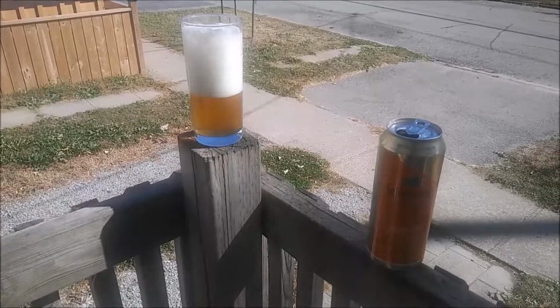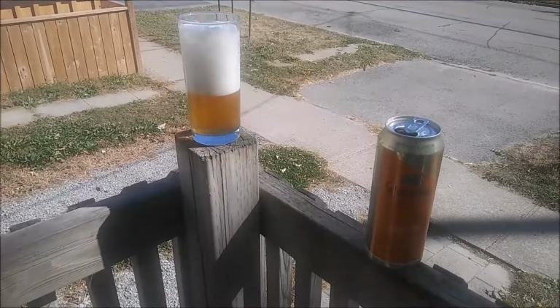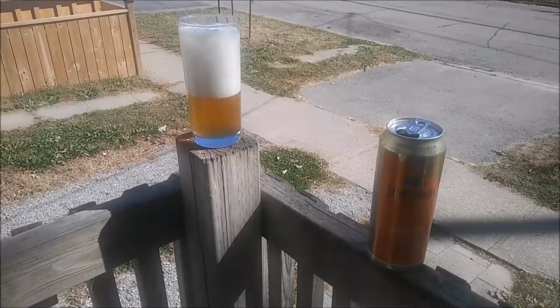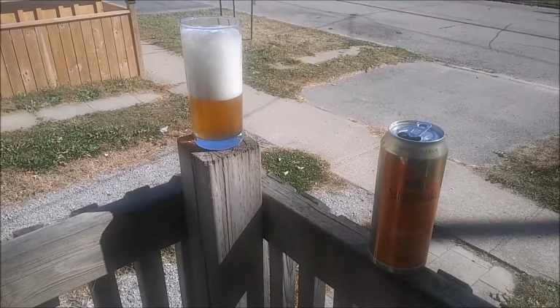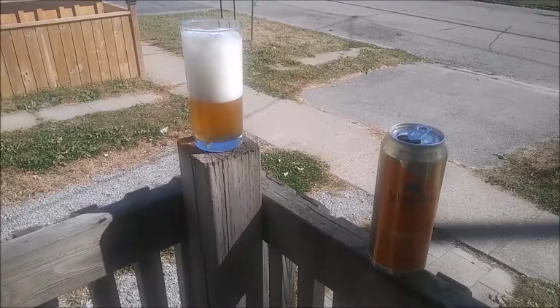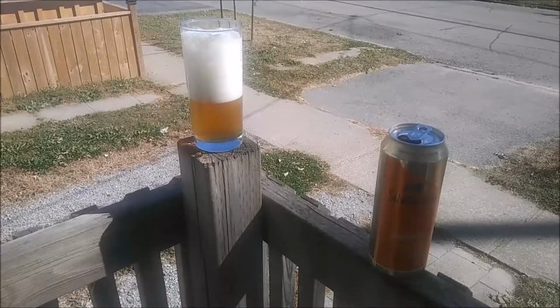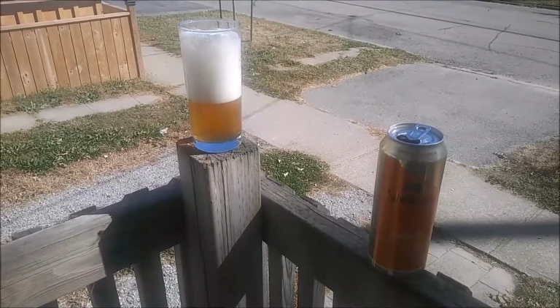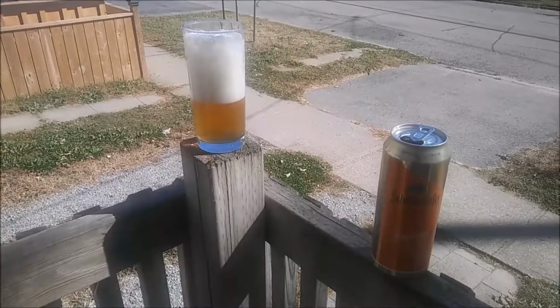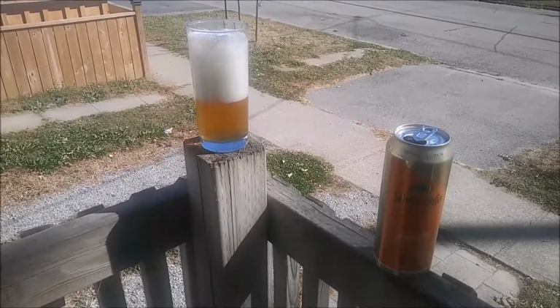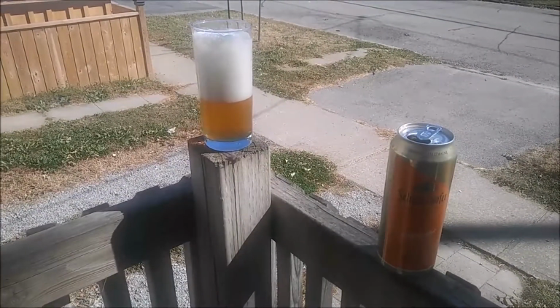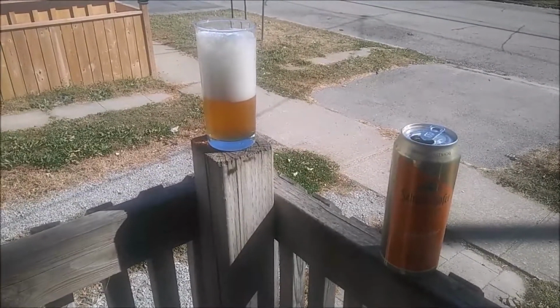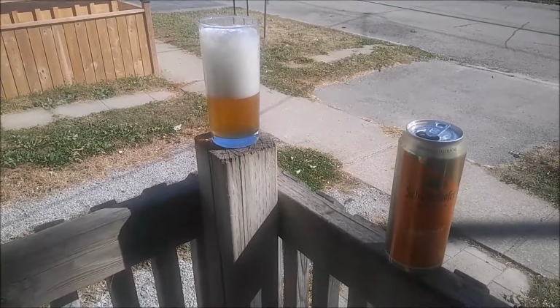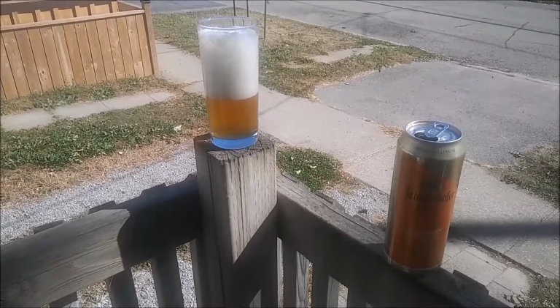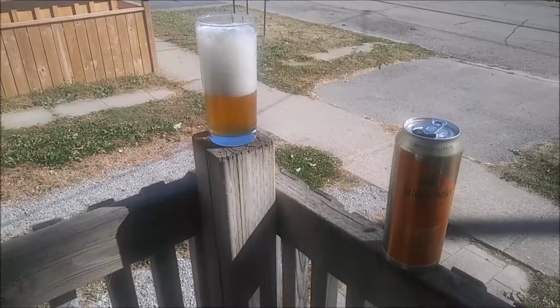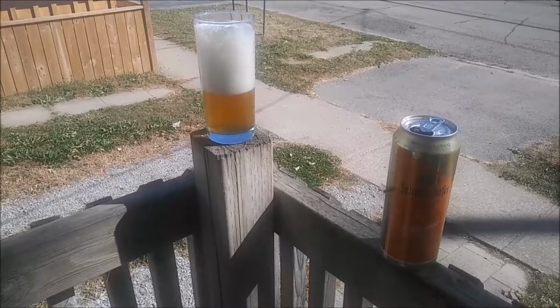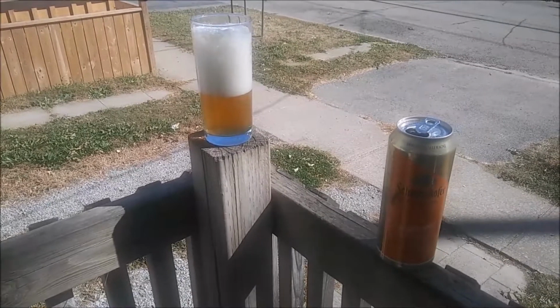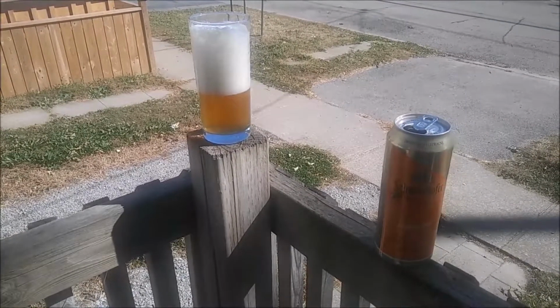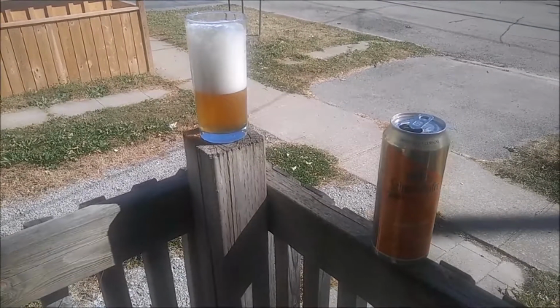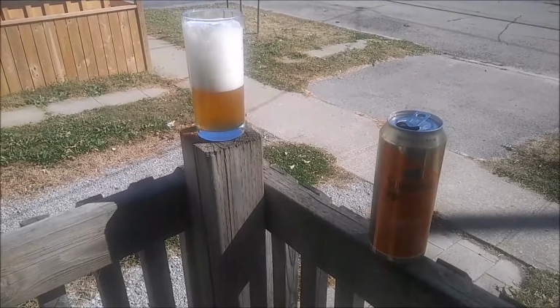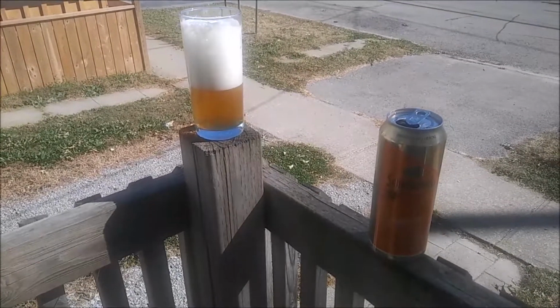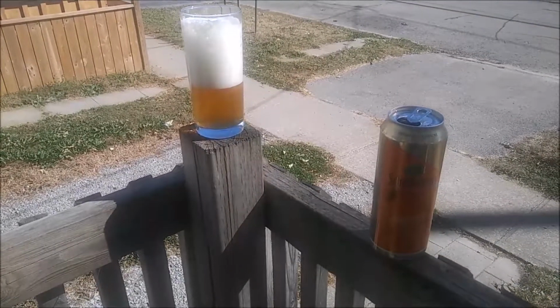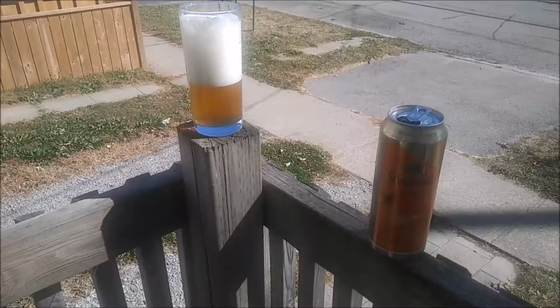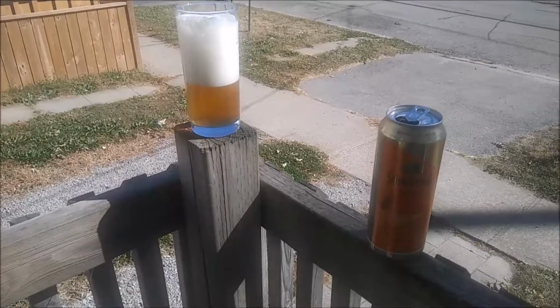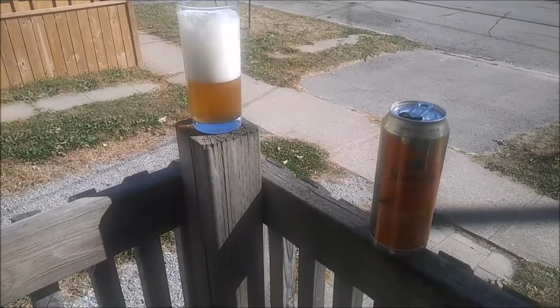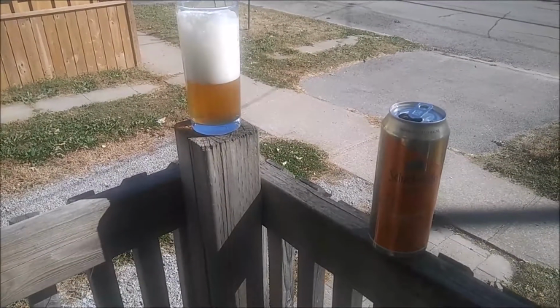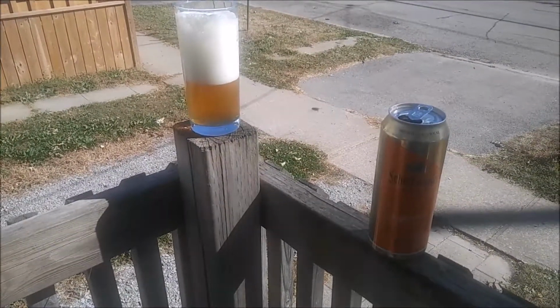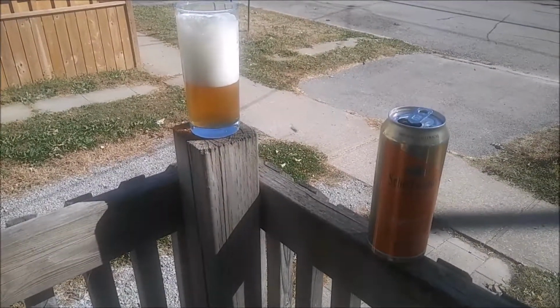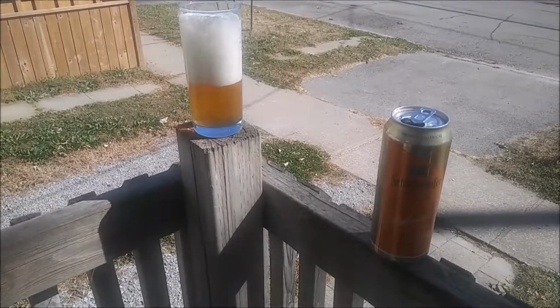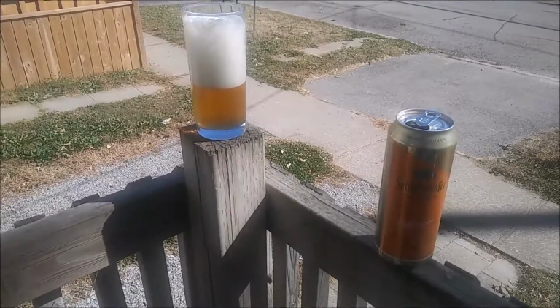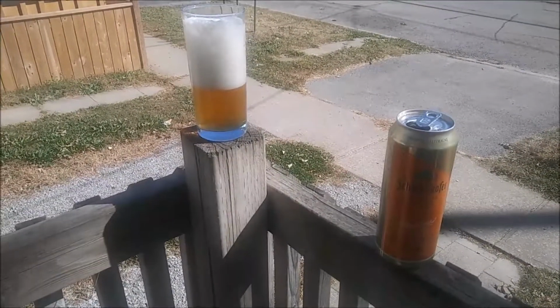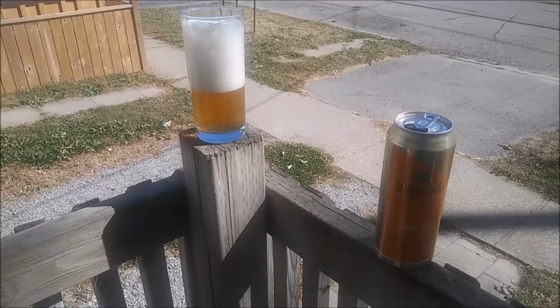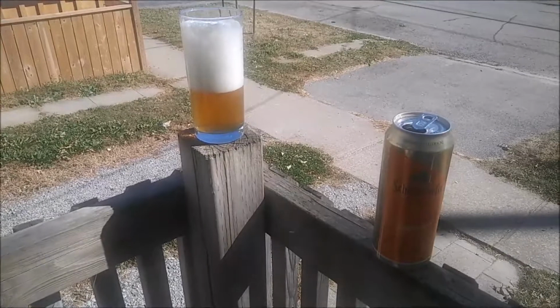So I'm looking forward to trying the Bud Light Grapefruit here in a minute. And that bee is looking forward to trying some of that wheat beer. But I'm going to drink it before he can.